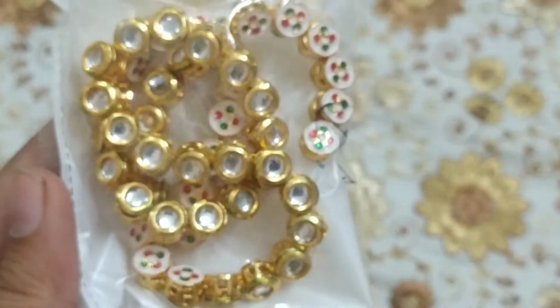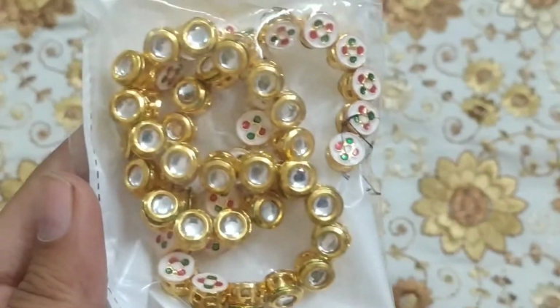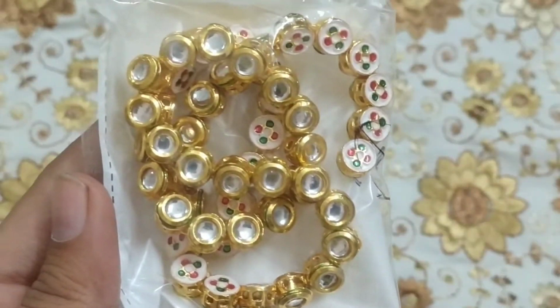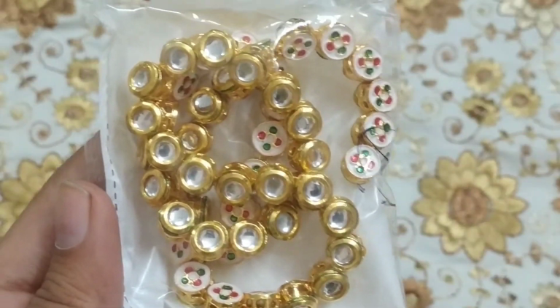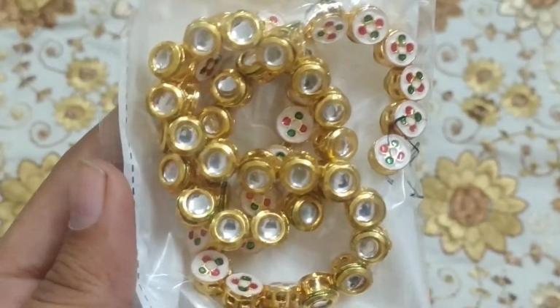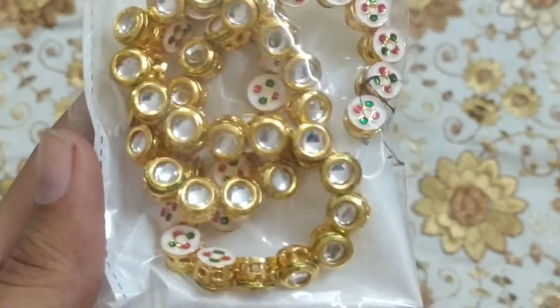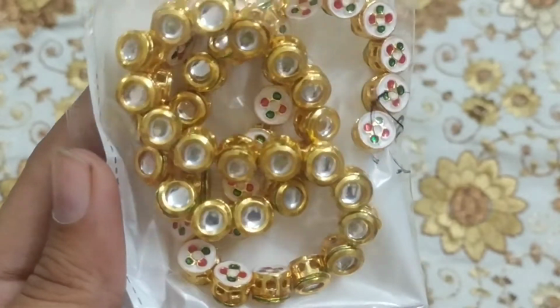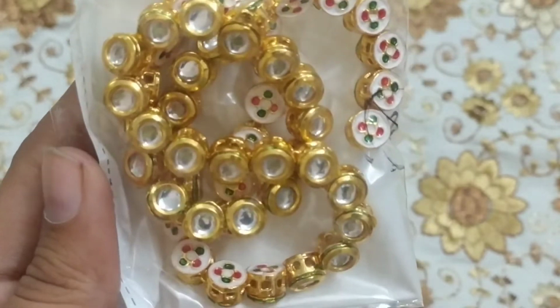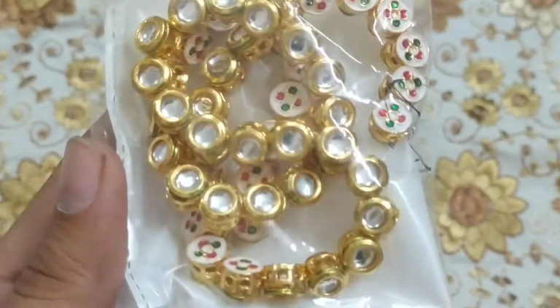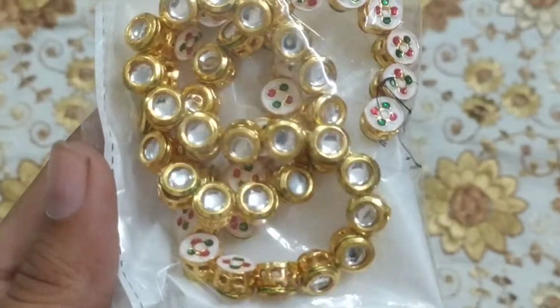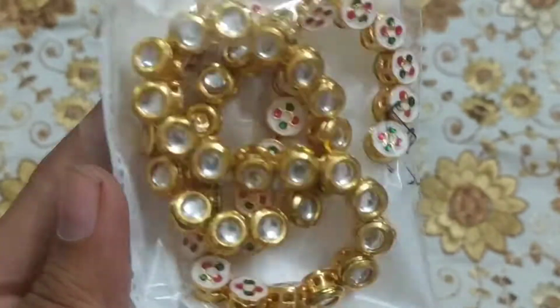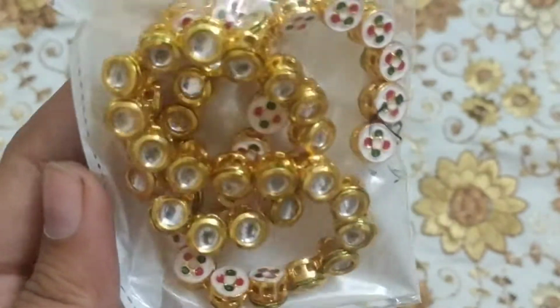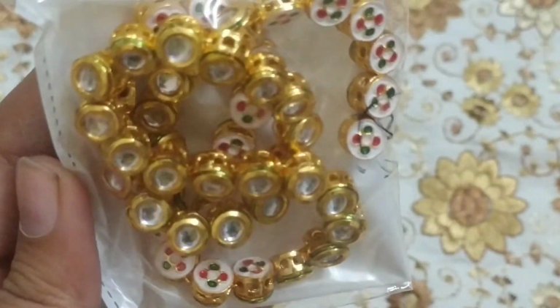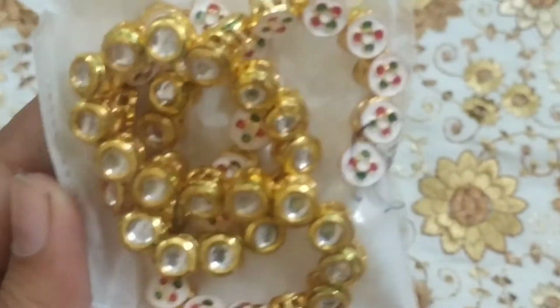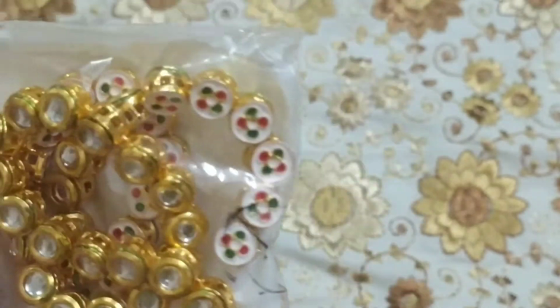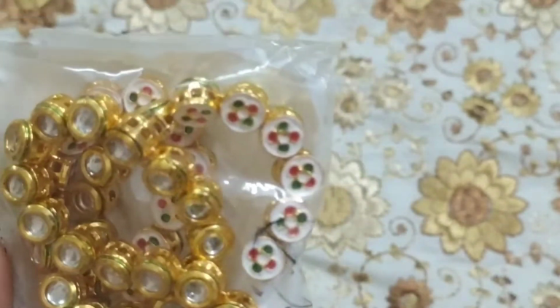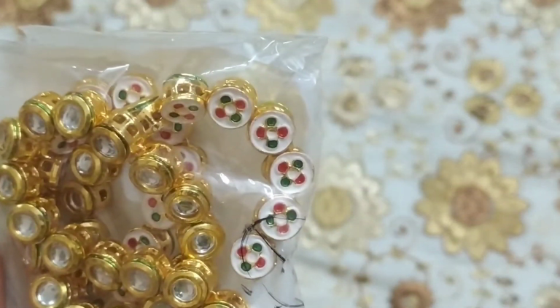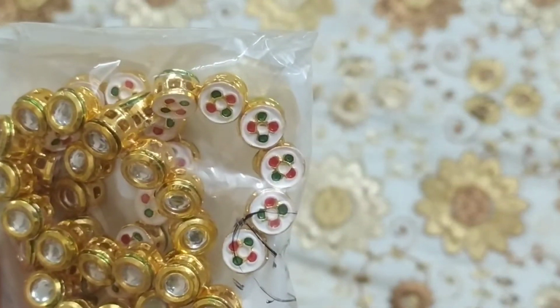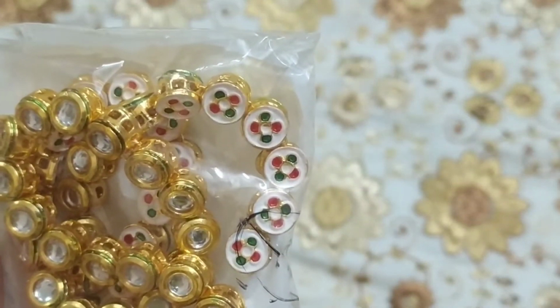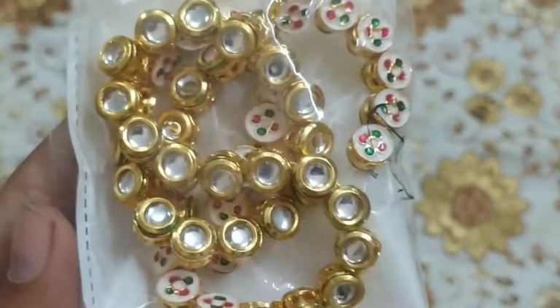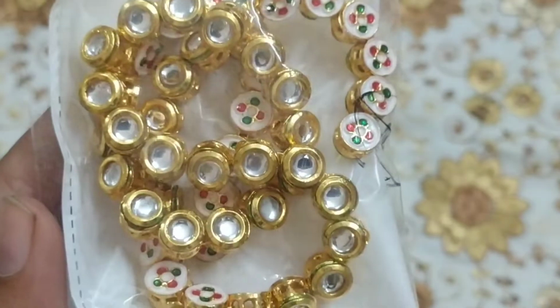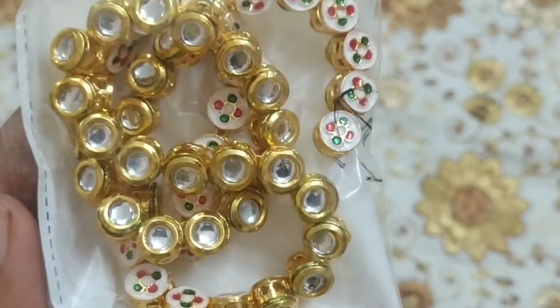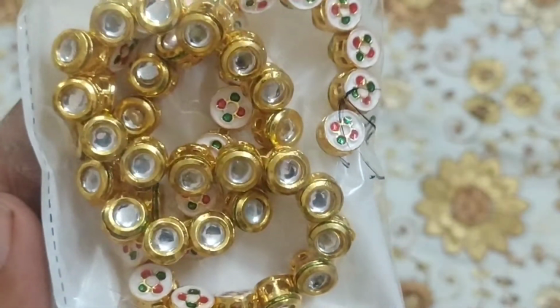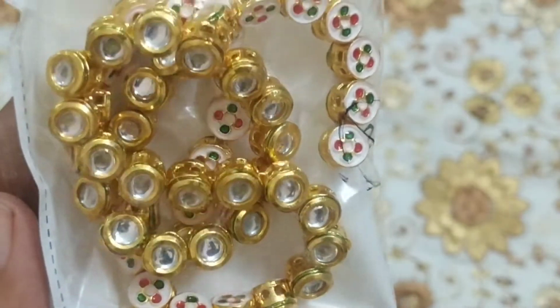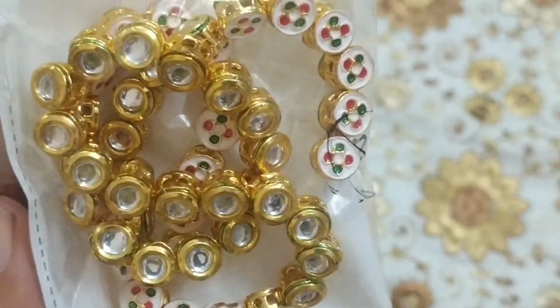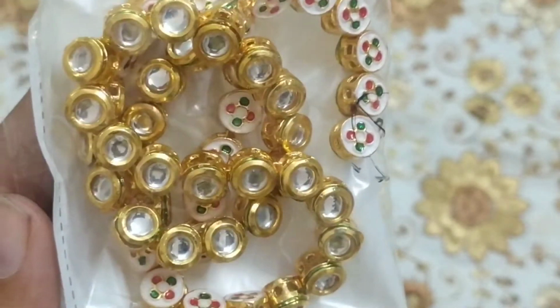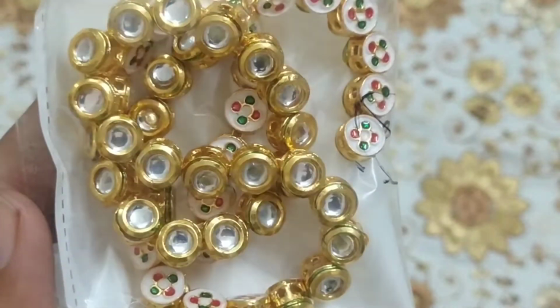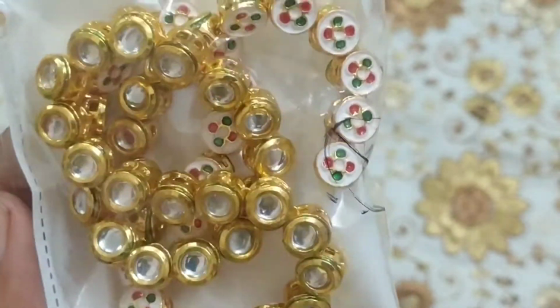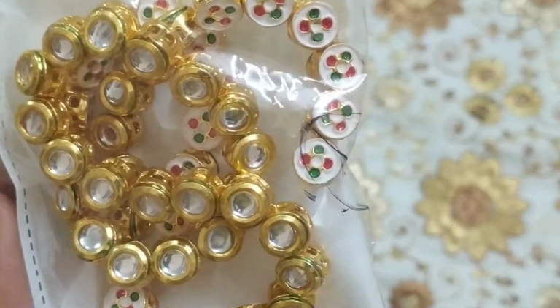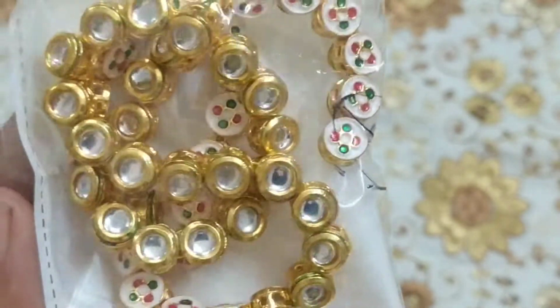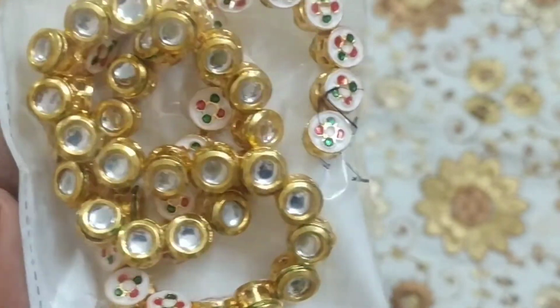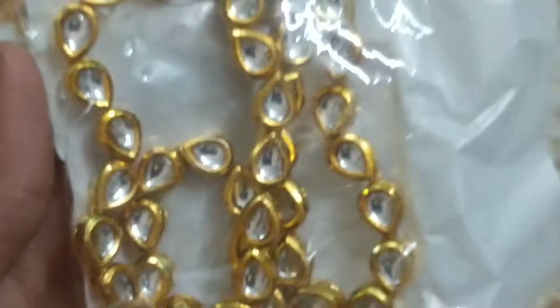Next, this is a very small round kundan, and you can see it has meenakari work behind. They were so small that they were very cute.